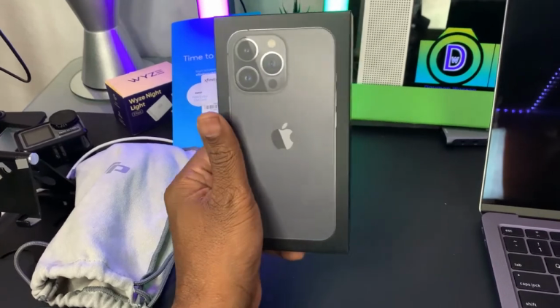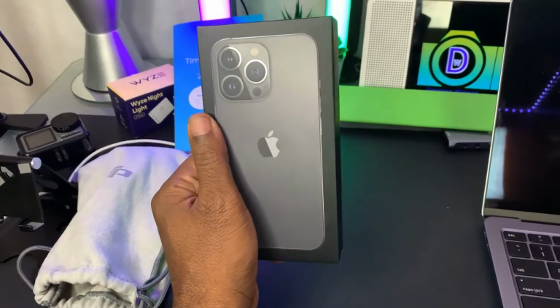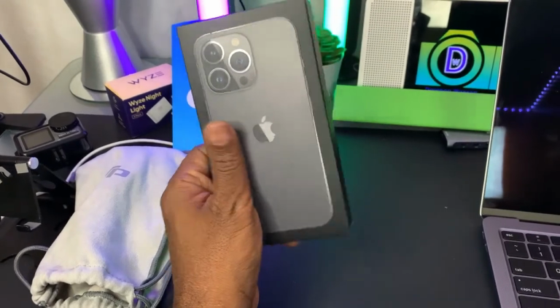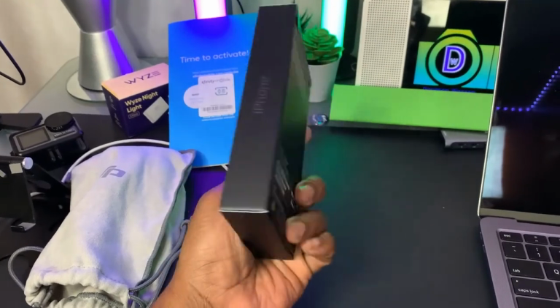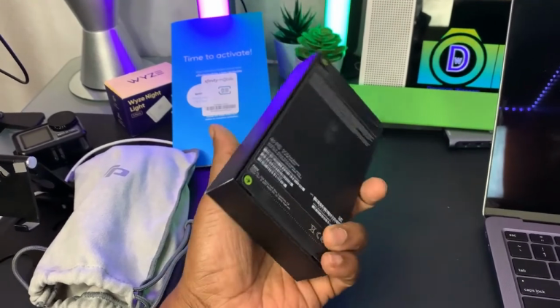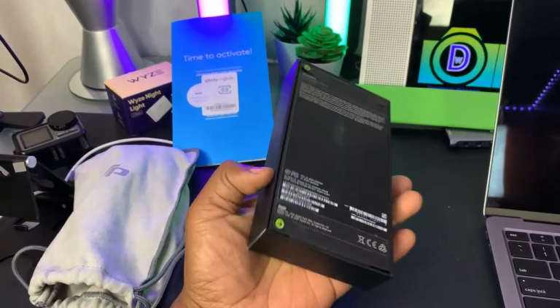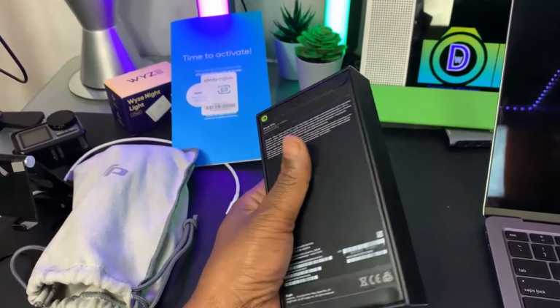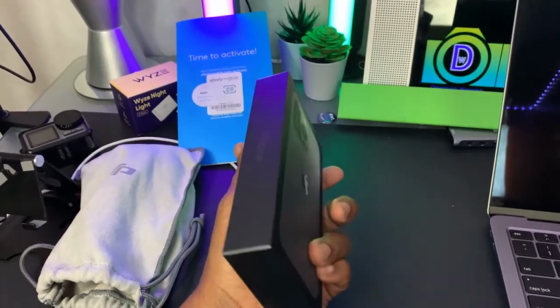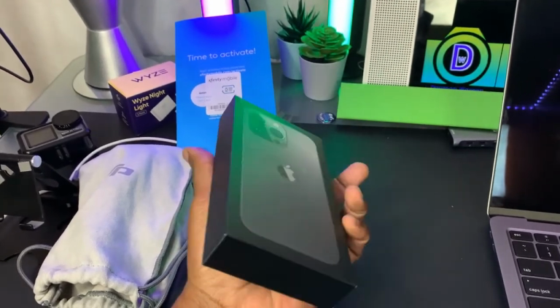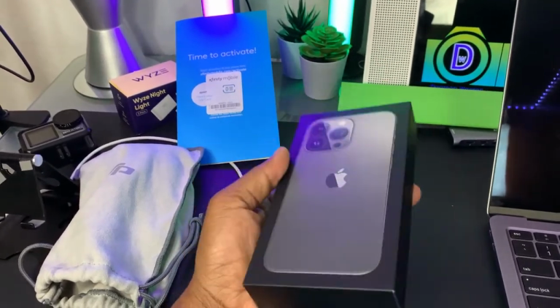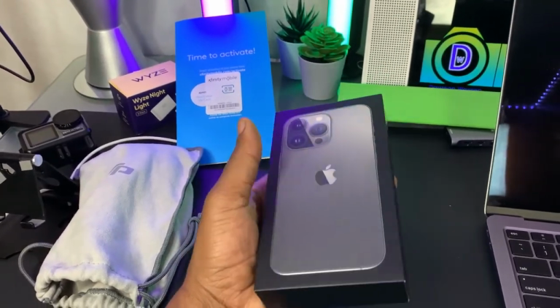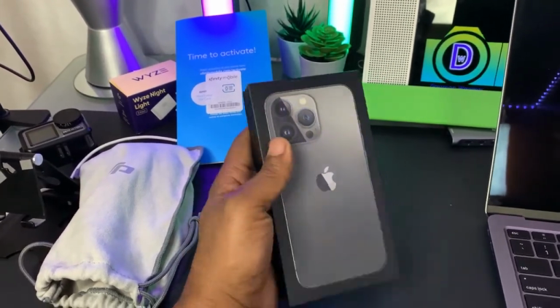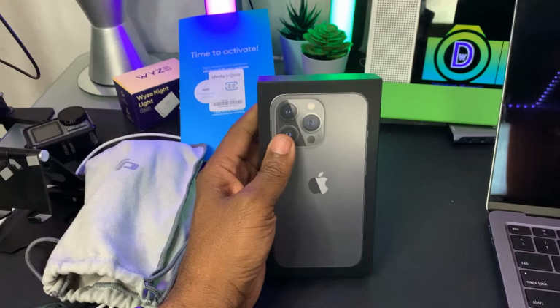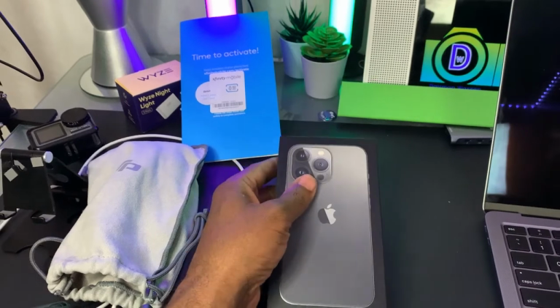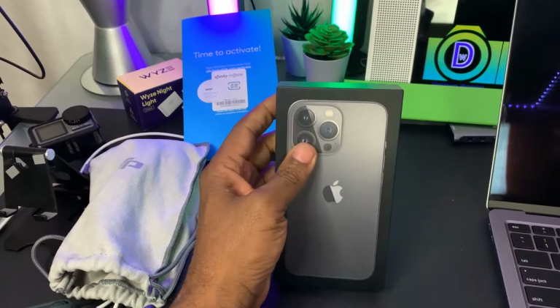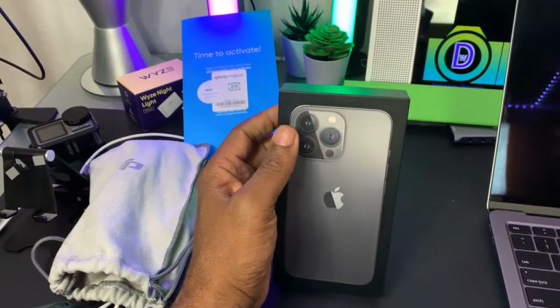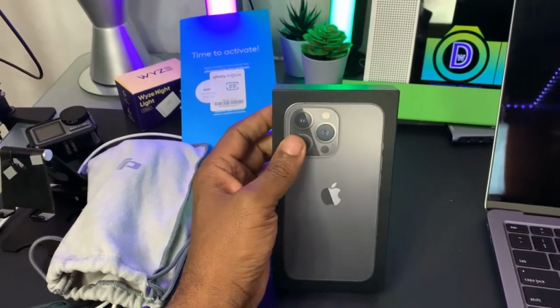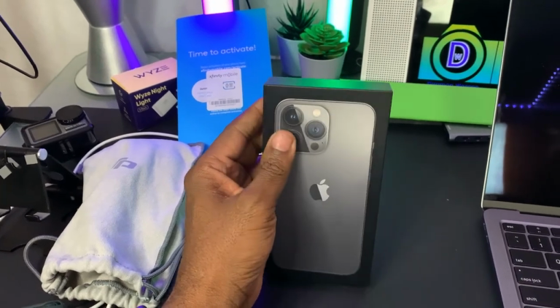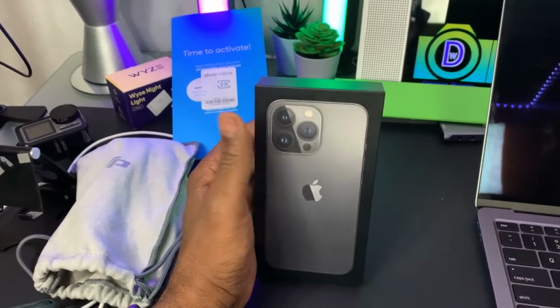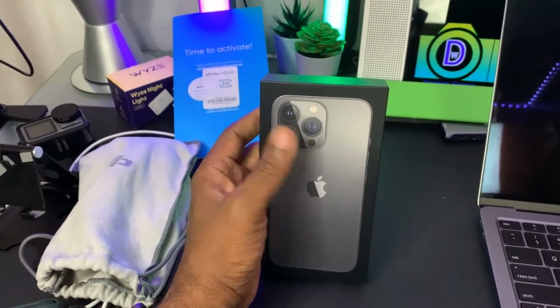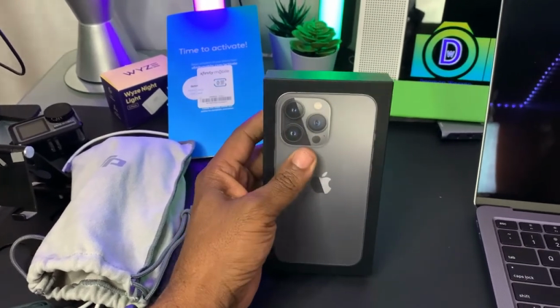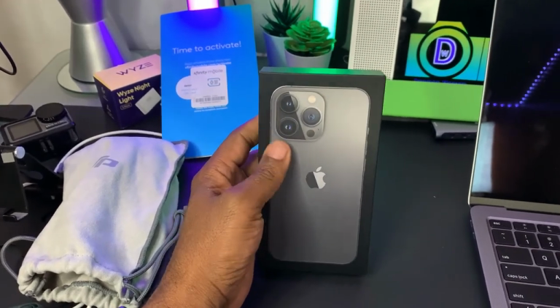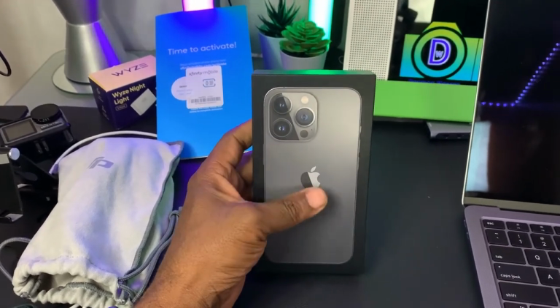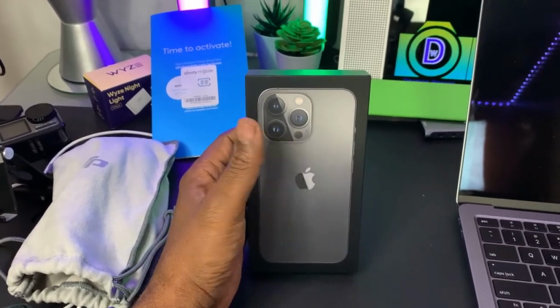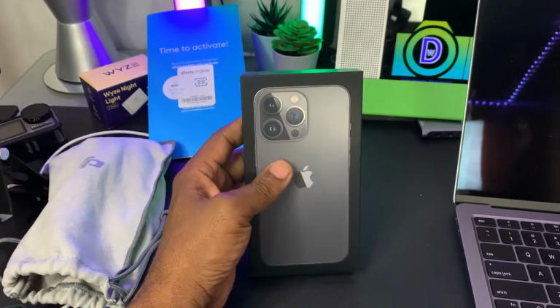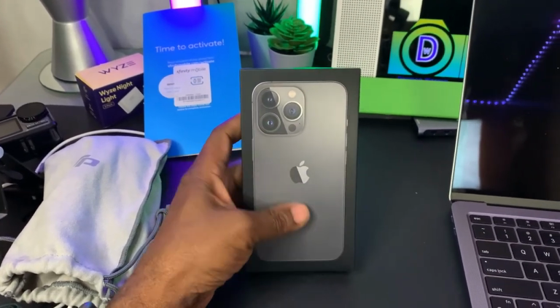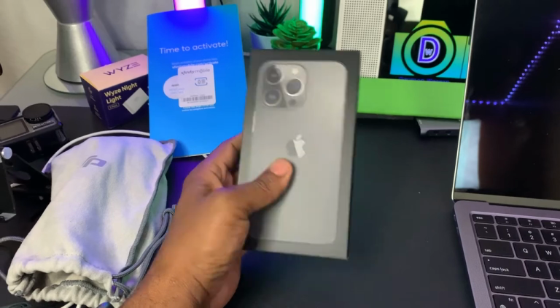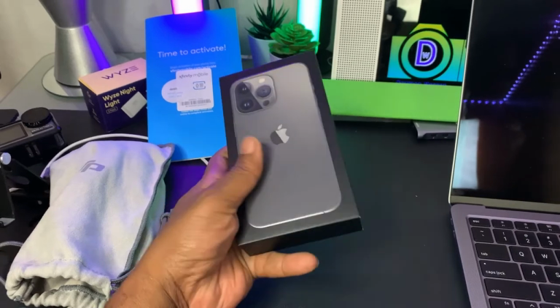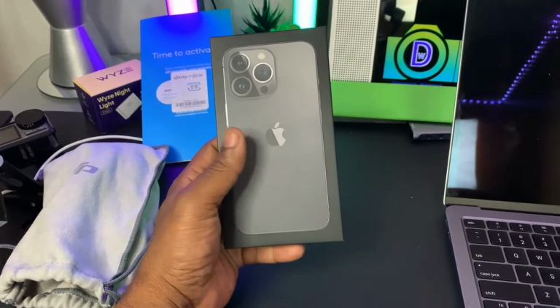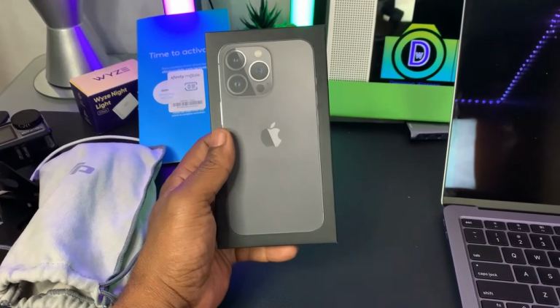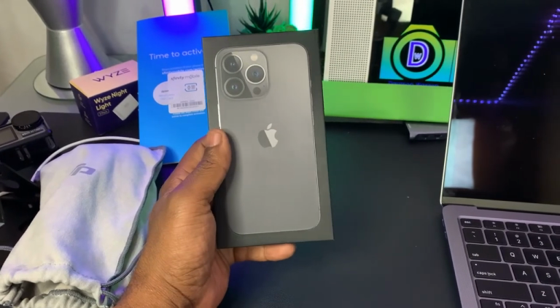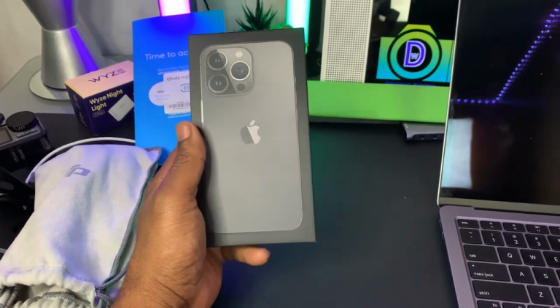This is the iPhone 13 Pro. I'm going to get everything set up. I'm going to be doing an unboxing with this. But this is what we got coming. Alright.